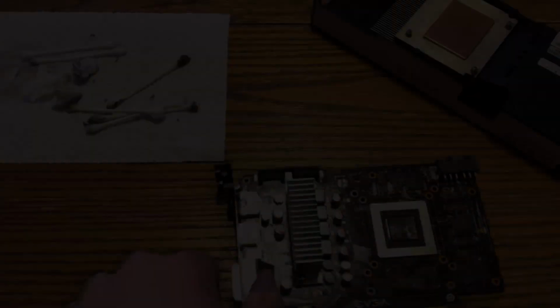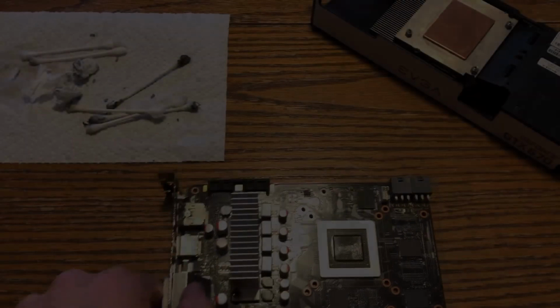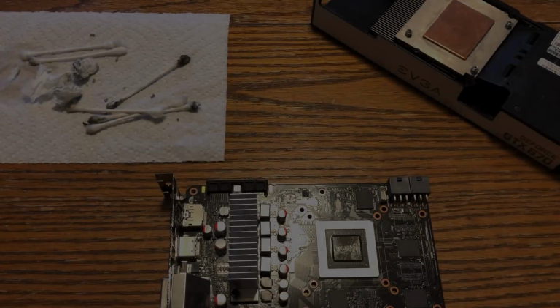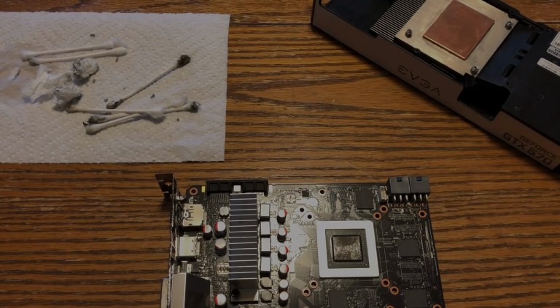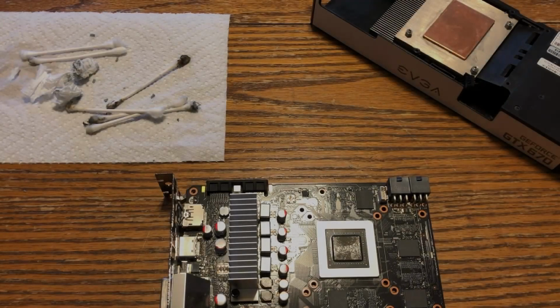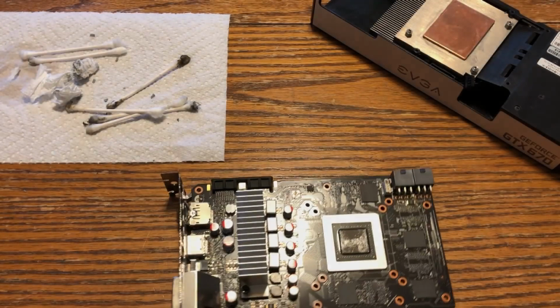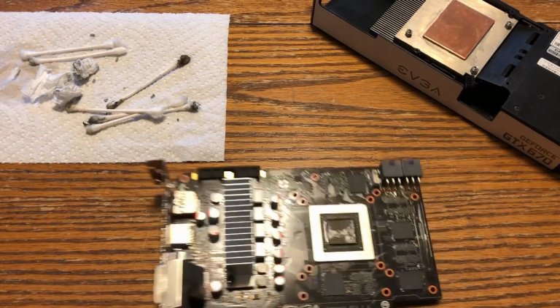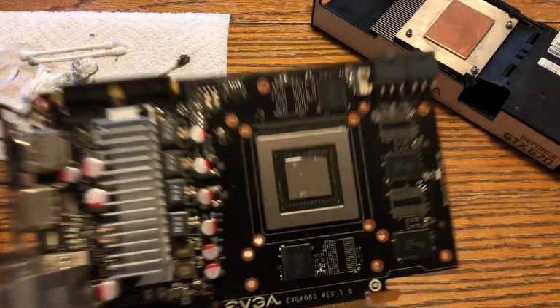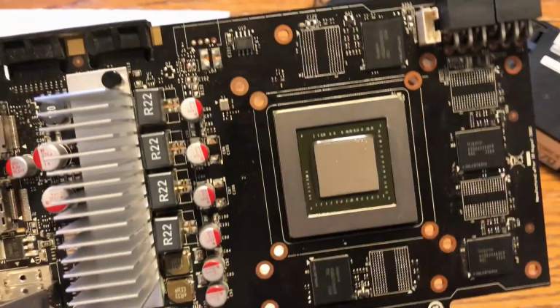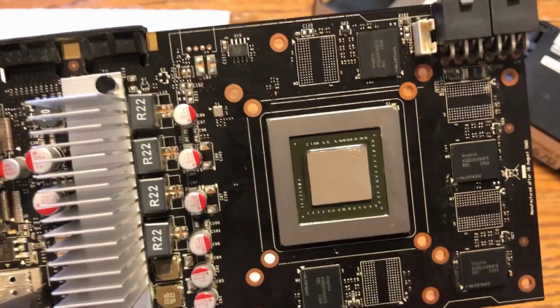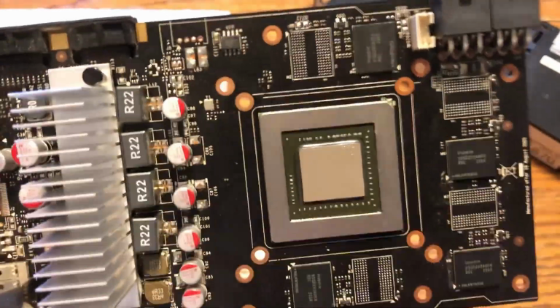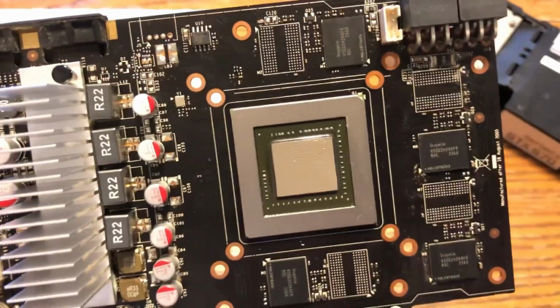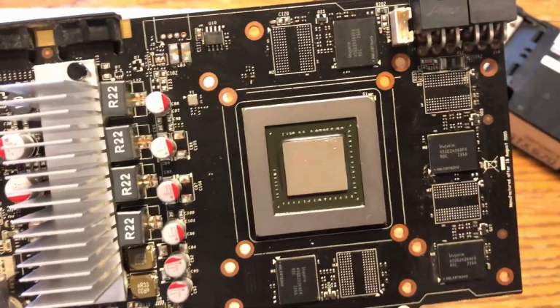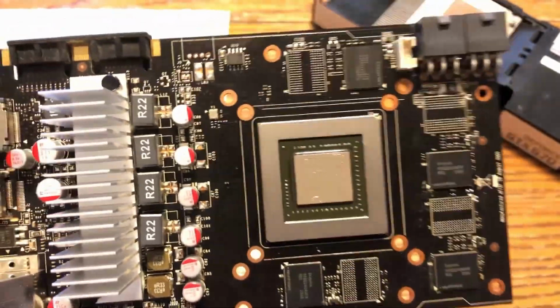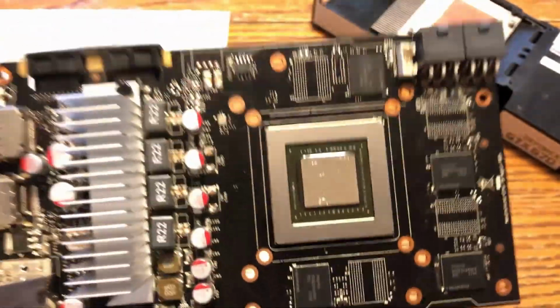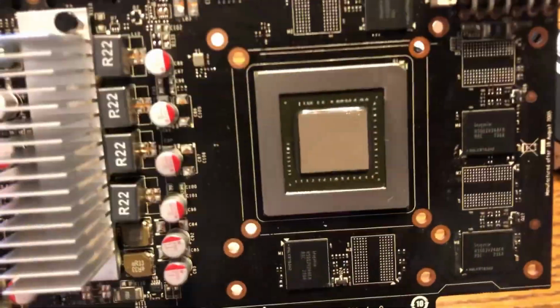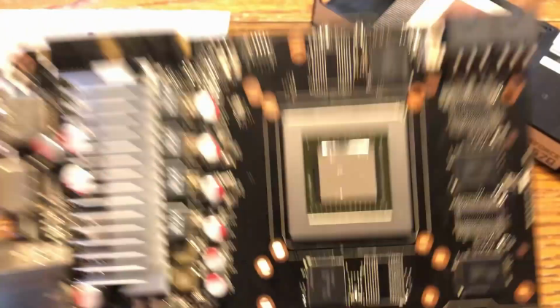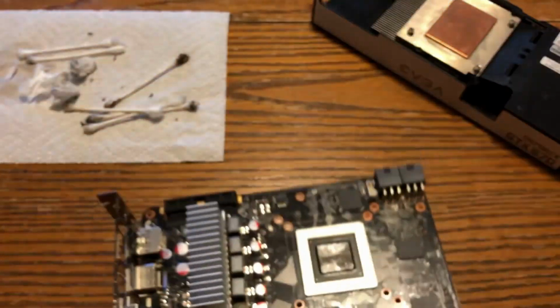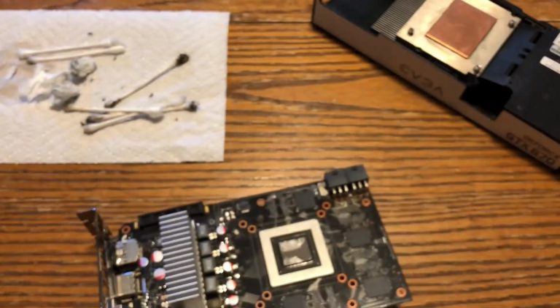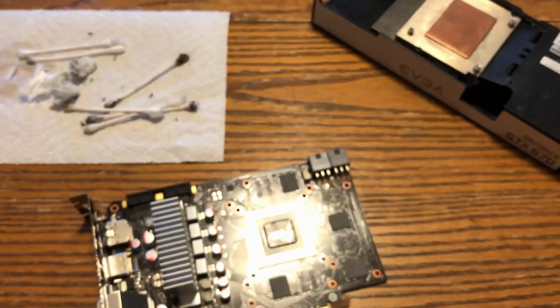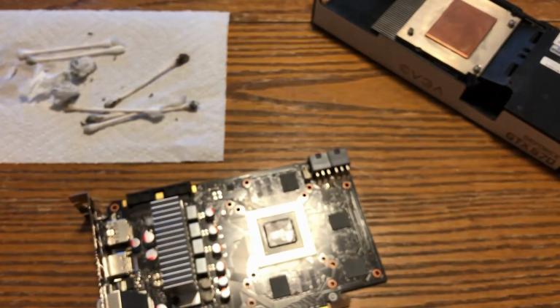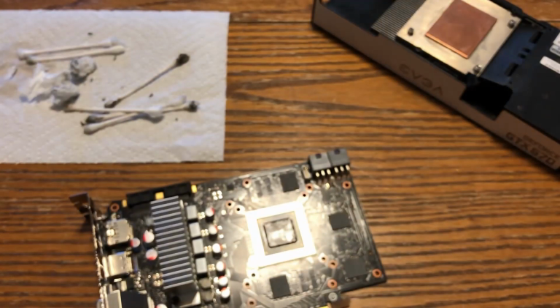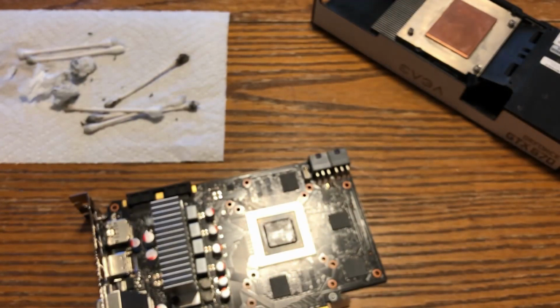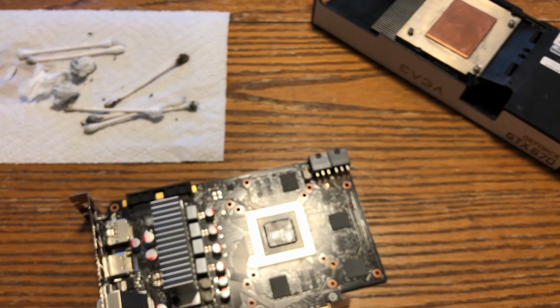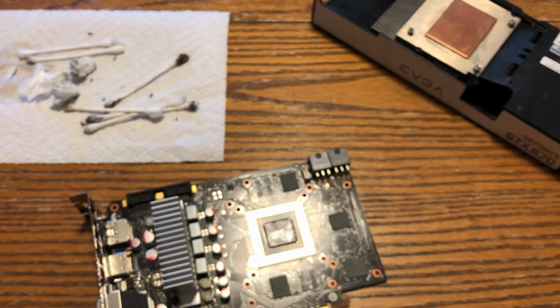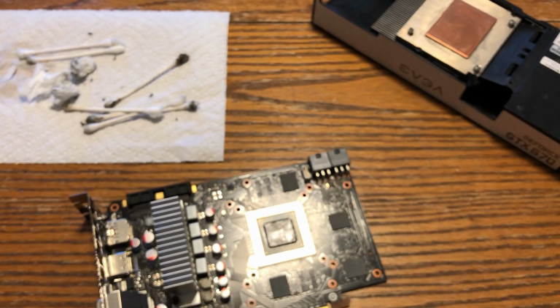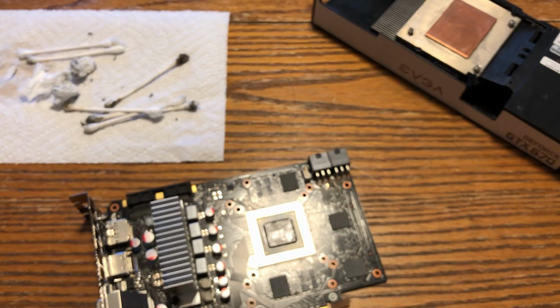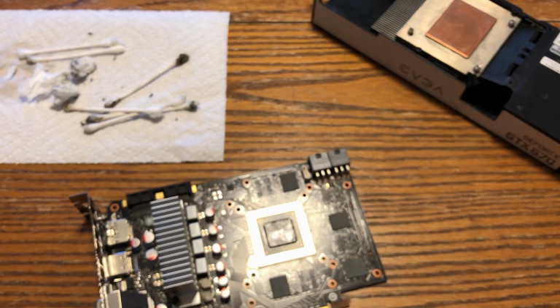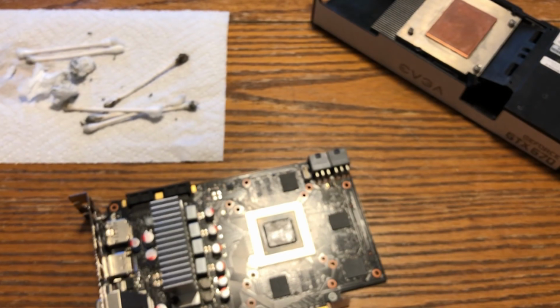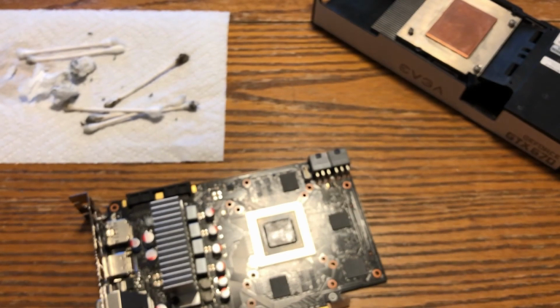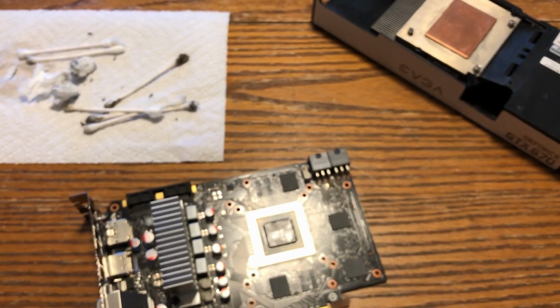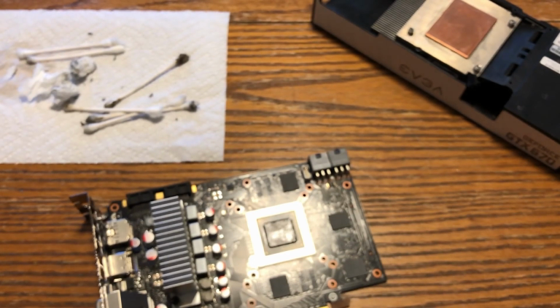All right, we've got our thermal paste on here — I don't know if you can see it too well. We just put a thin layer on real quick. We're going to put this baby back together and go.